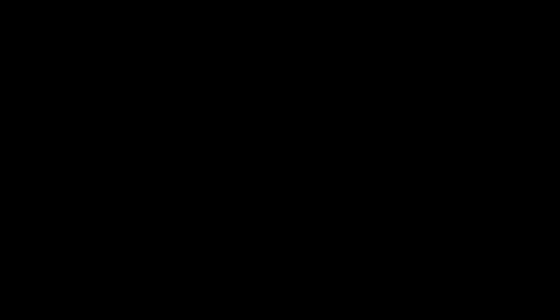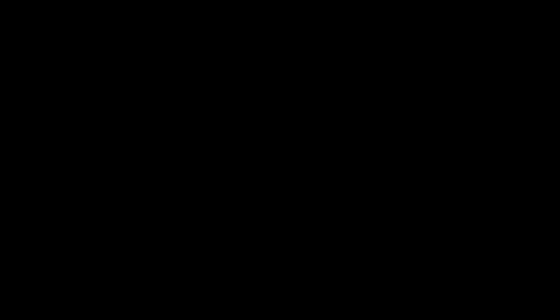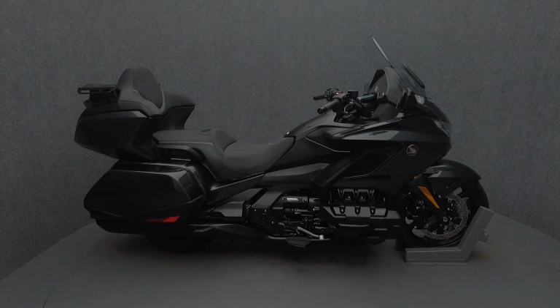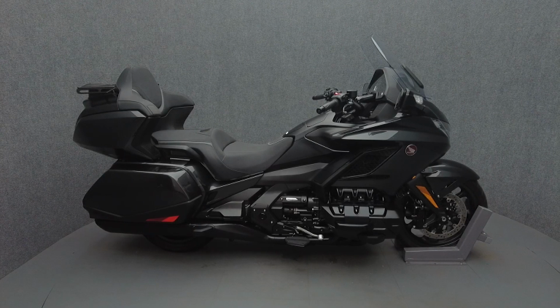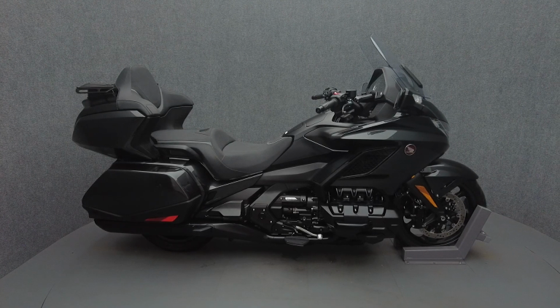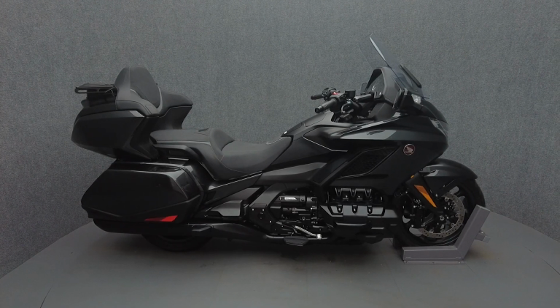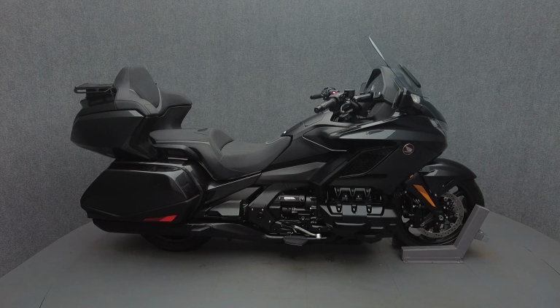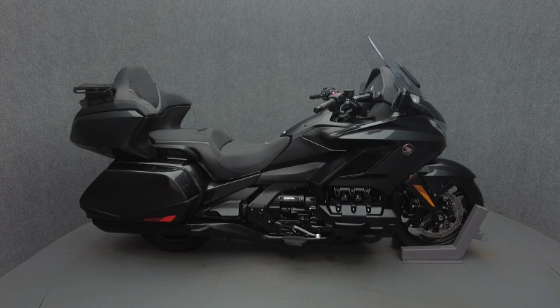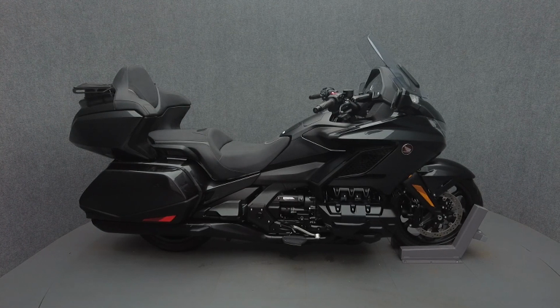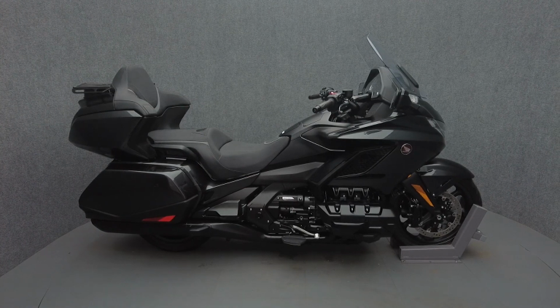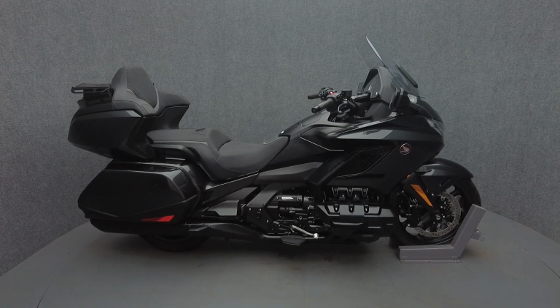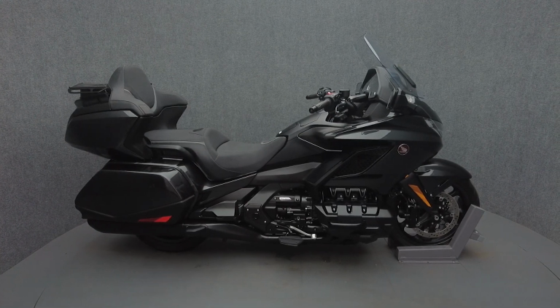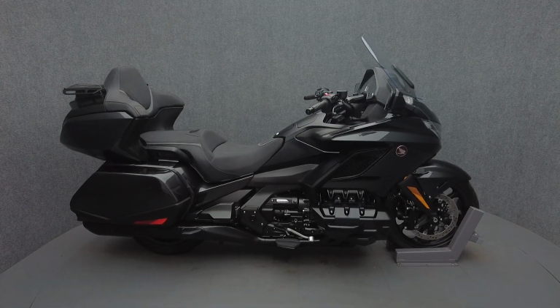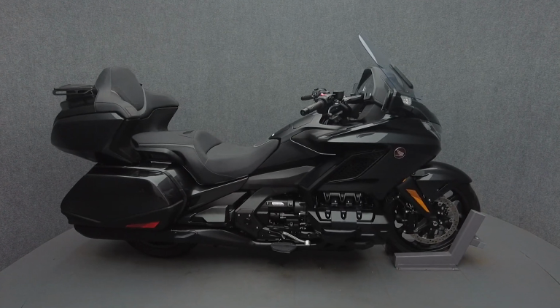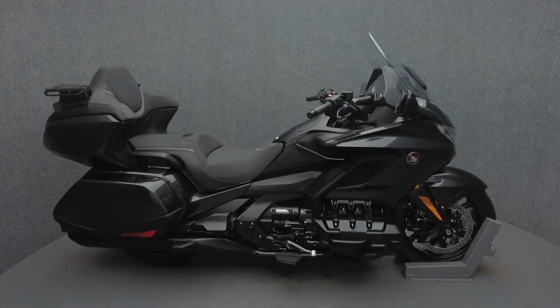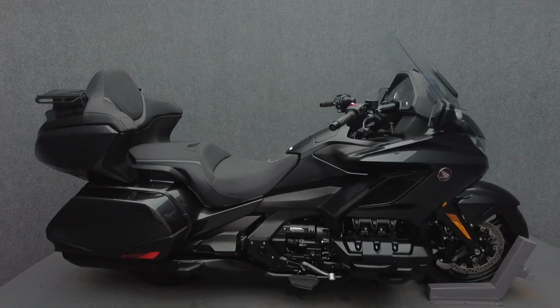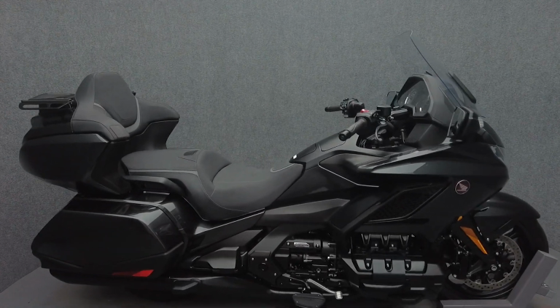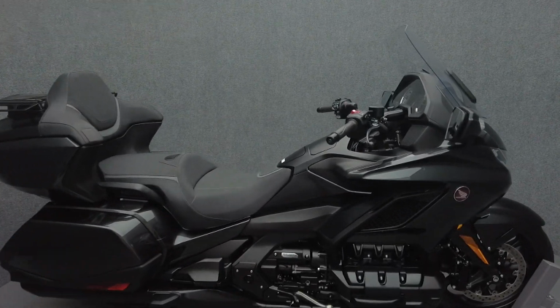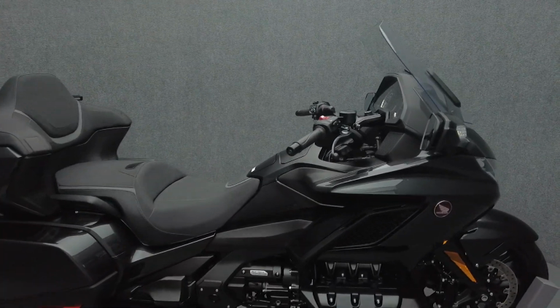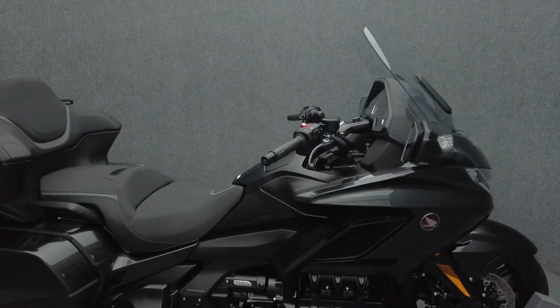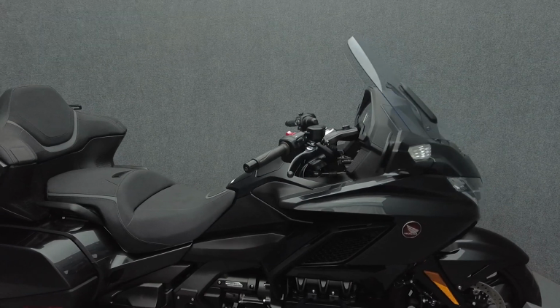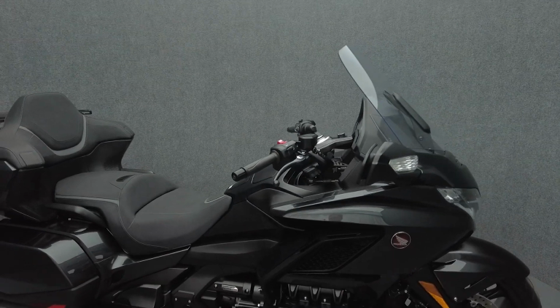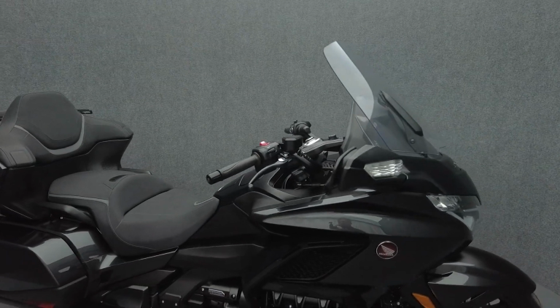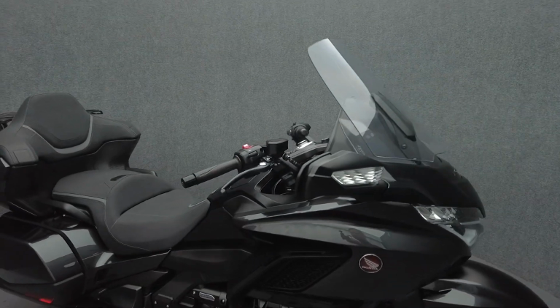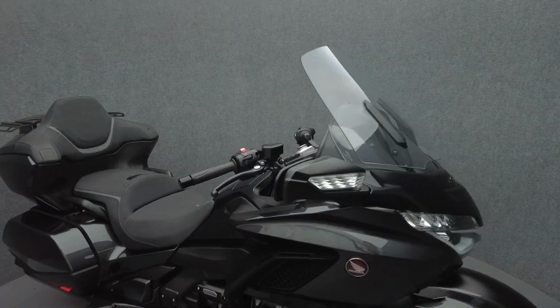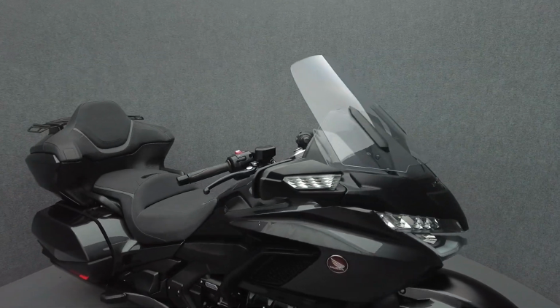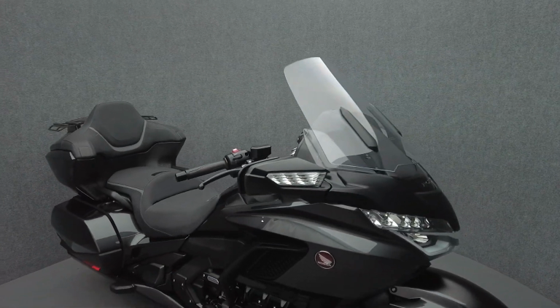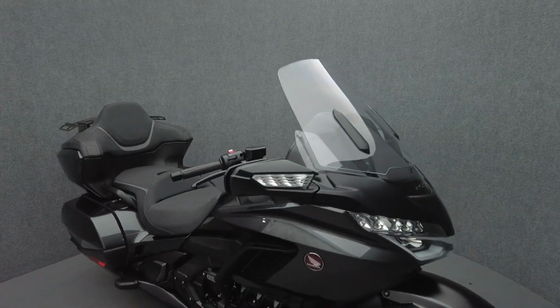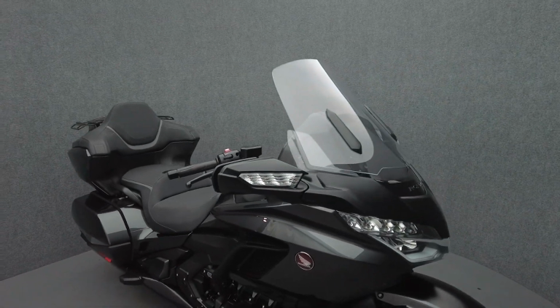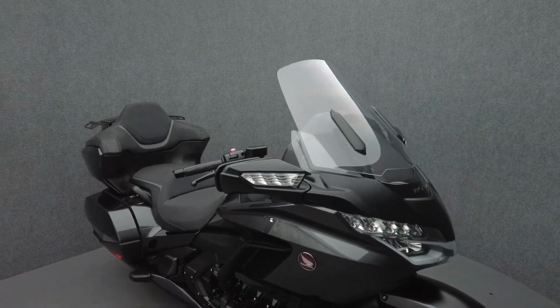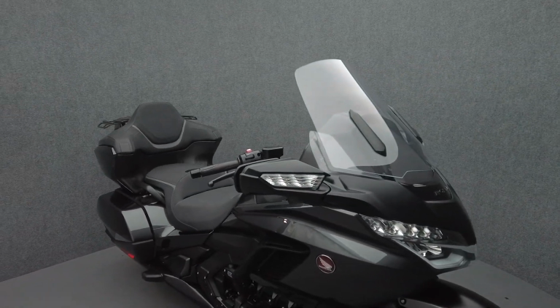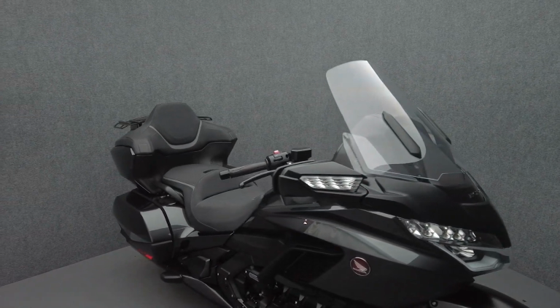Hey everyone, this is Keegan from National Power Sports. This one-owner 2022 Honda Goldwing Tour with only 5,269 miles passes New Hampshire State Inspection and runs well.